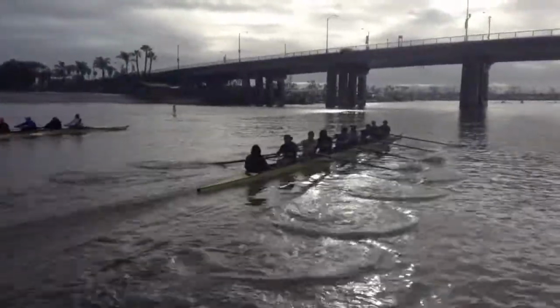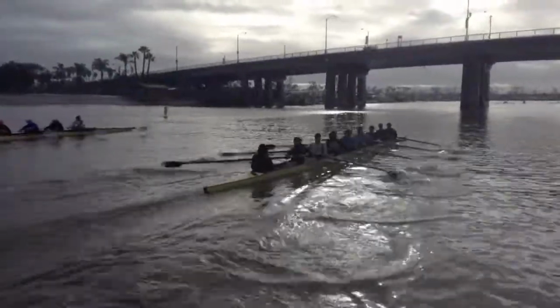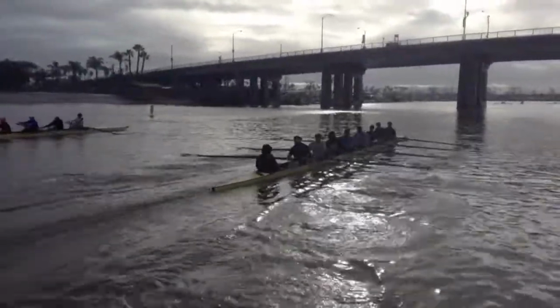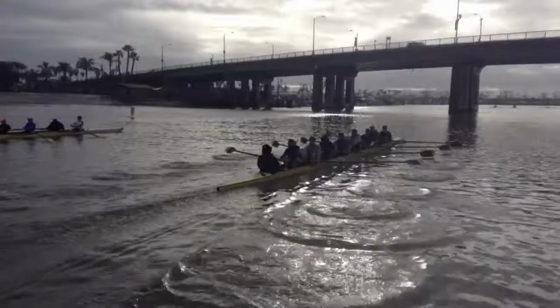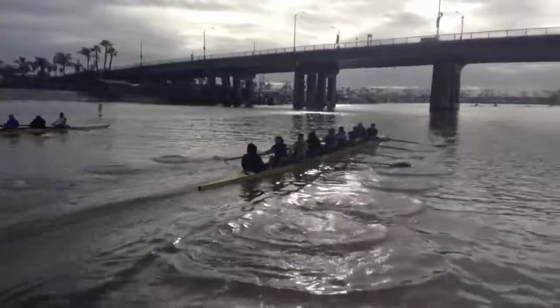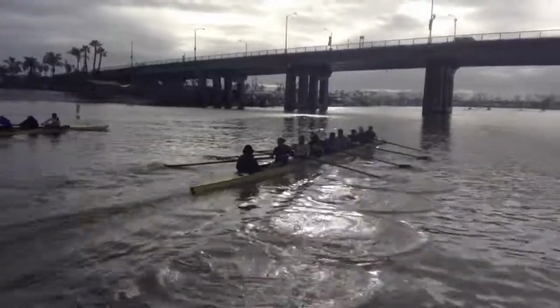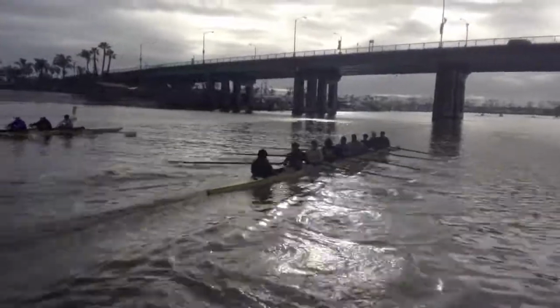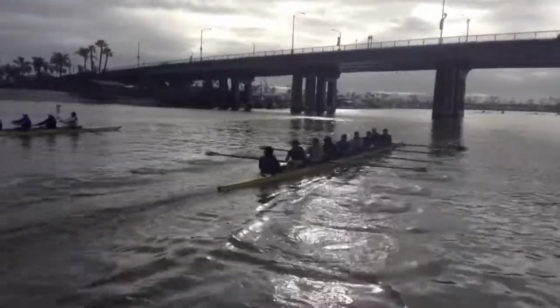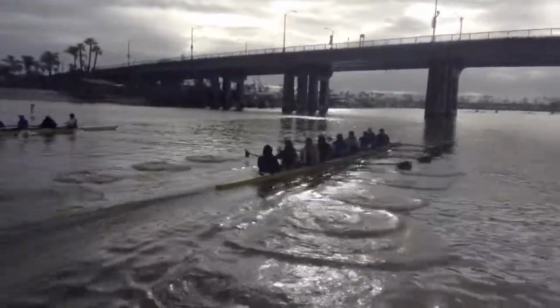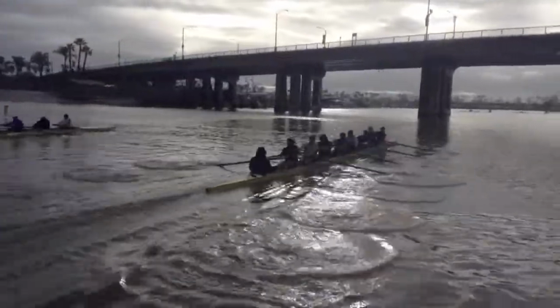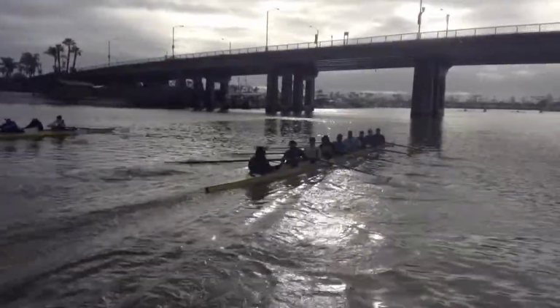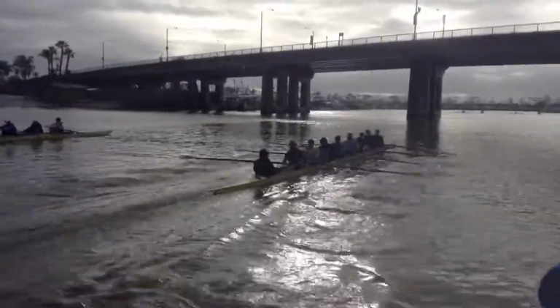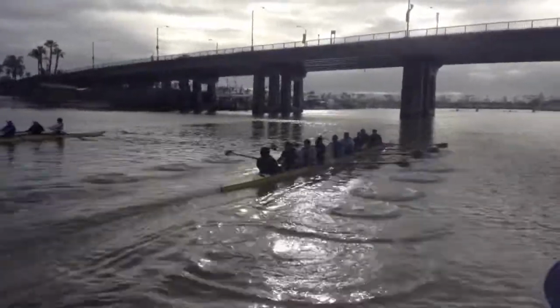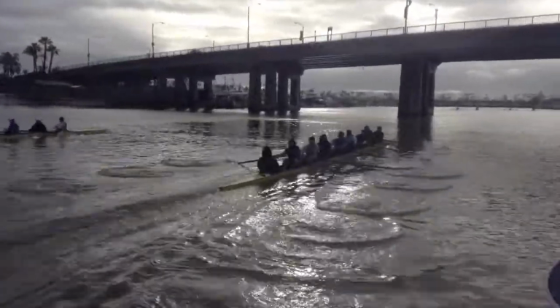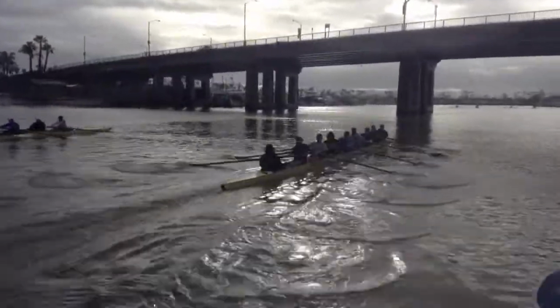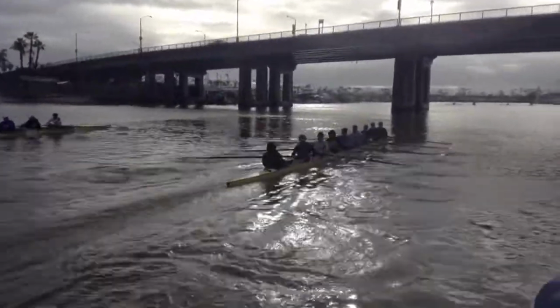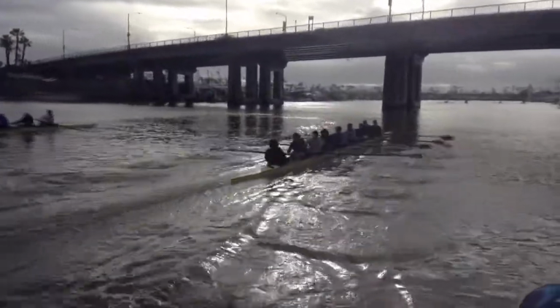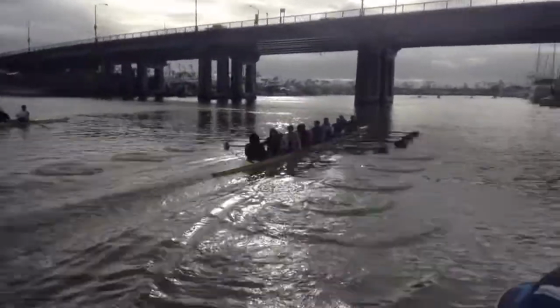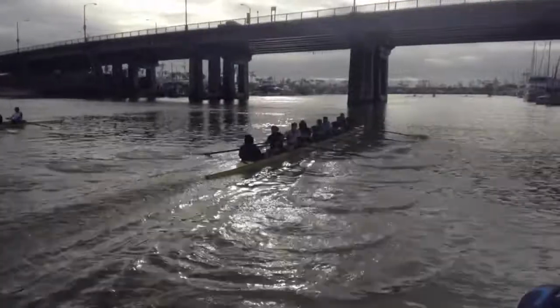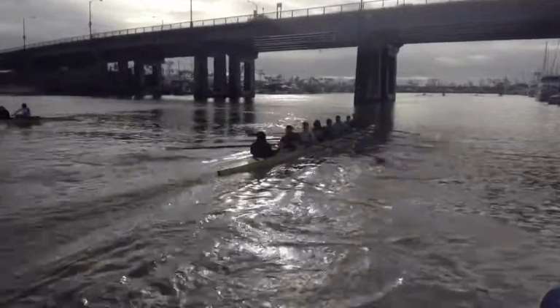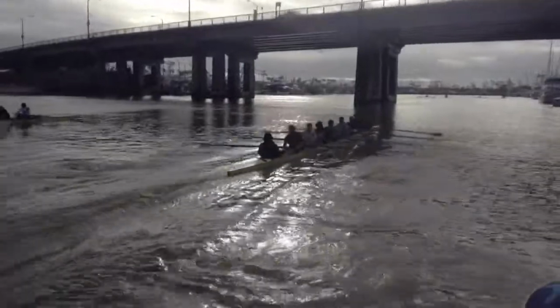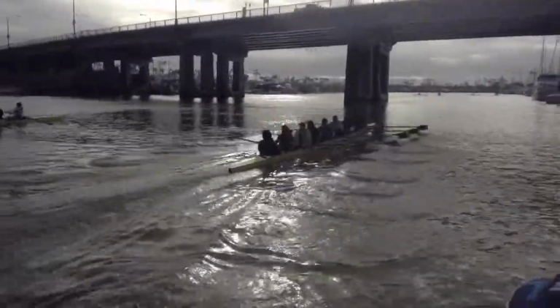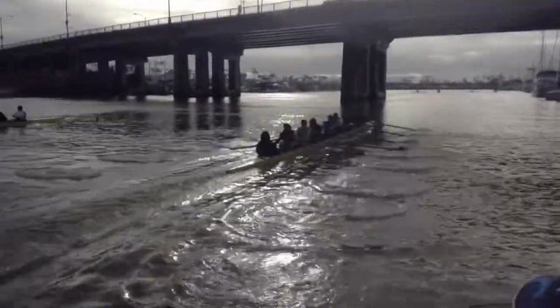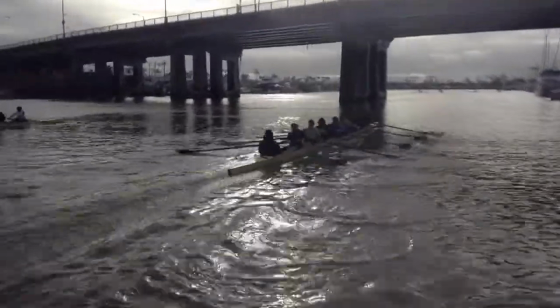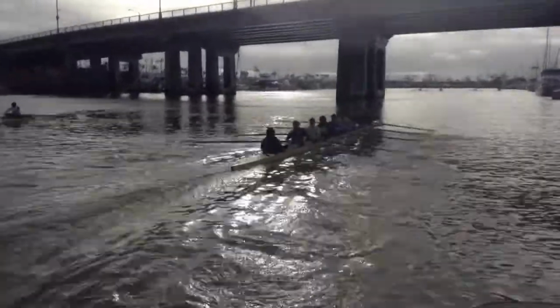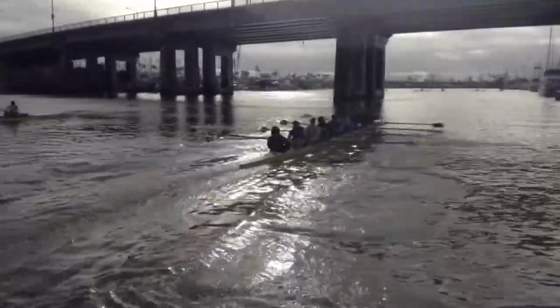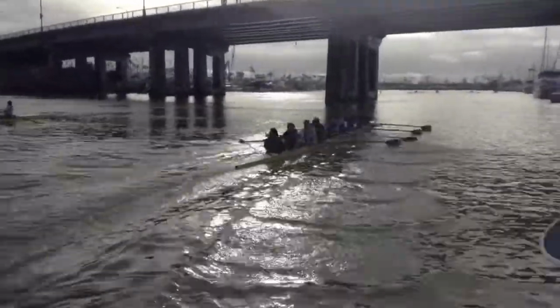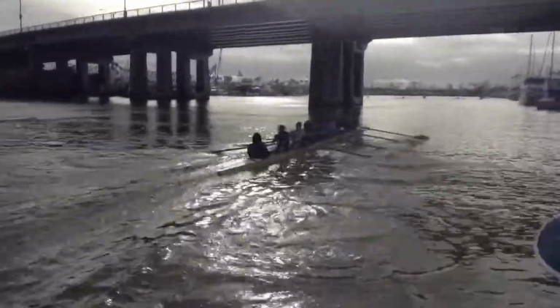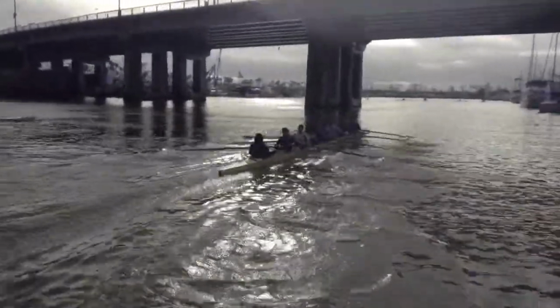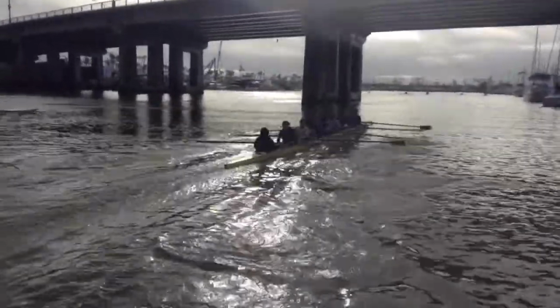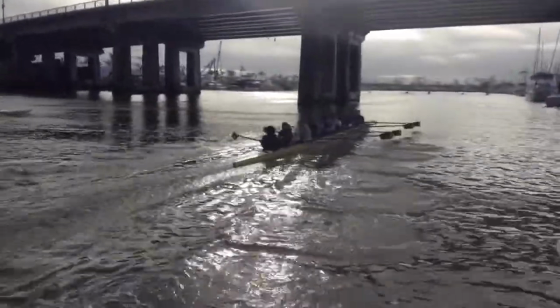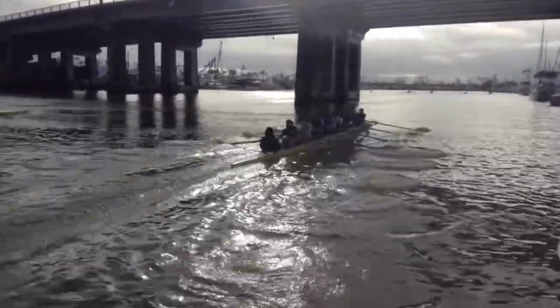There it is, there's the hip drive. Shoulders to the belt, faster. Look at that, now you're pulling away. Do it, keep swinging.